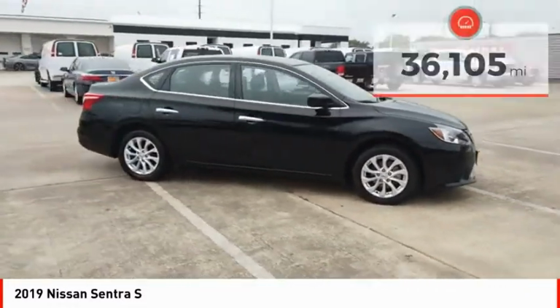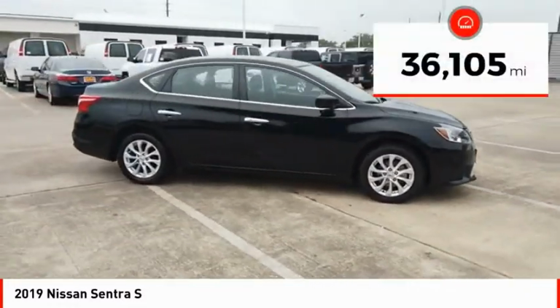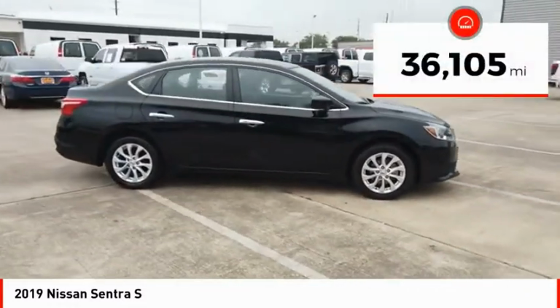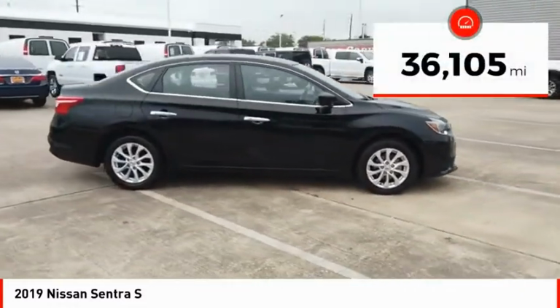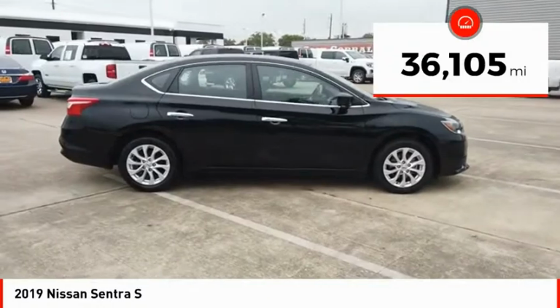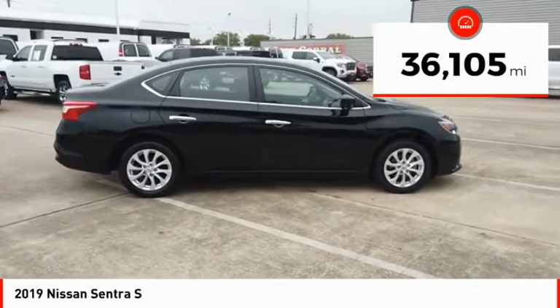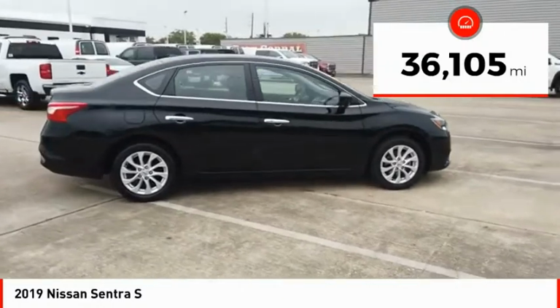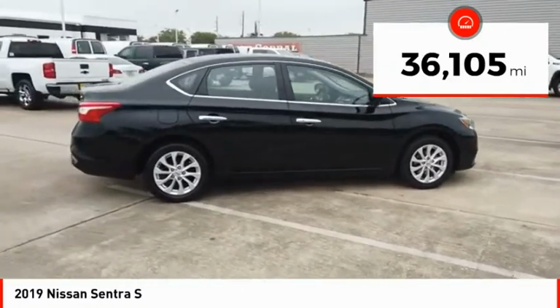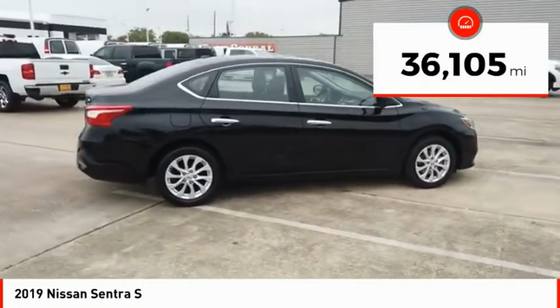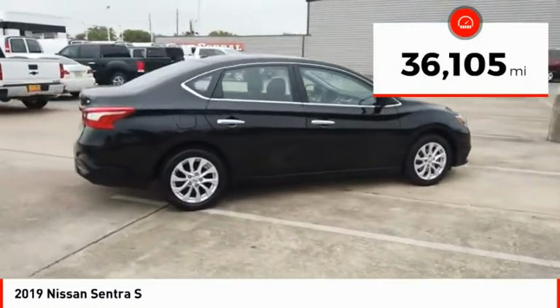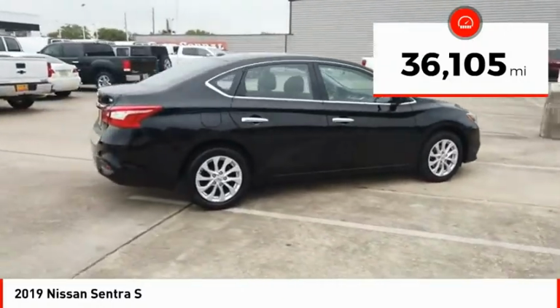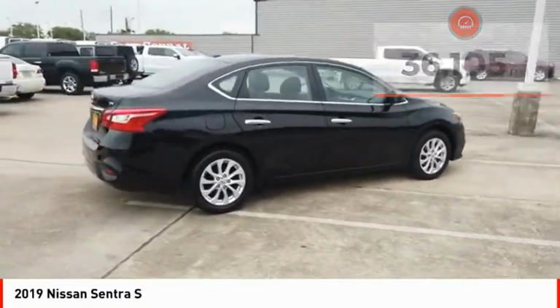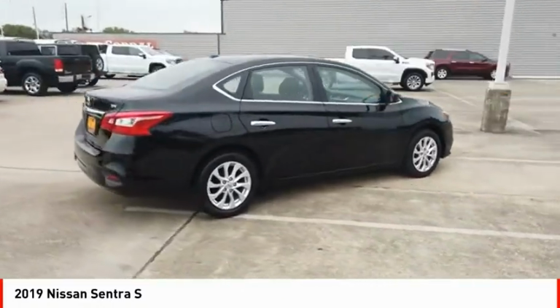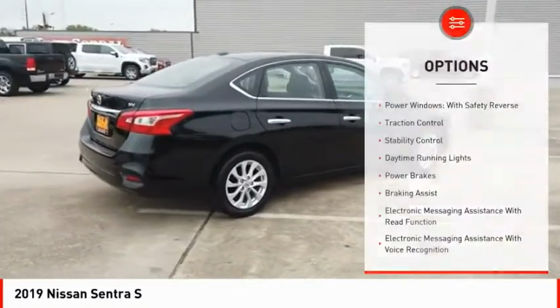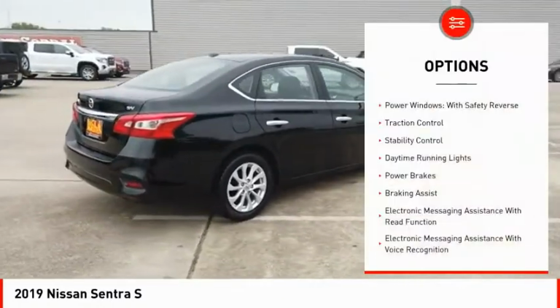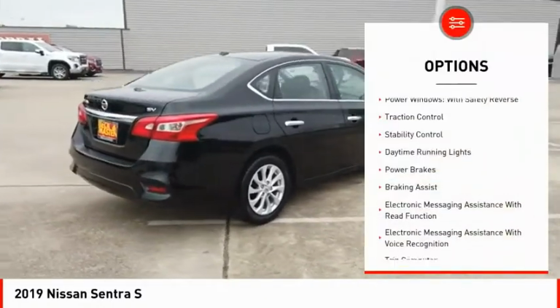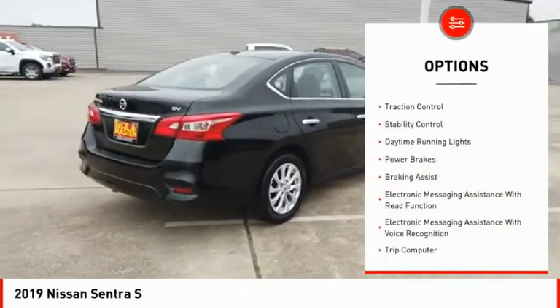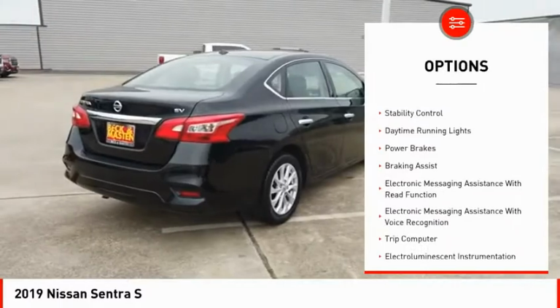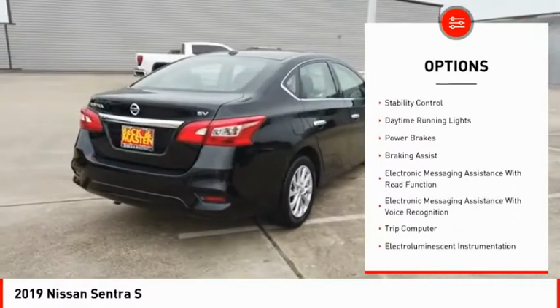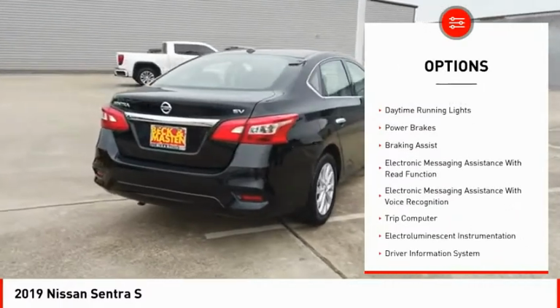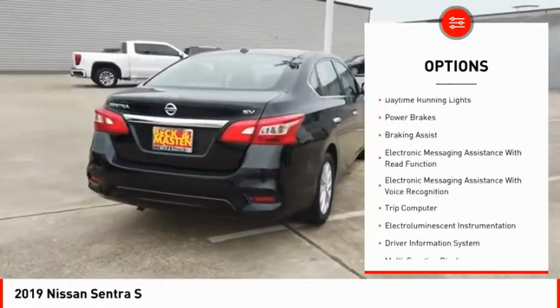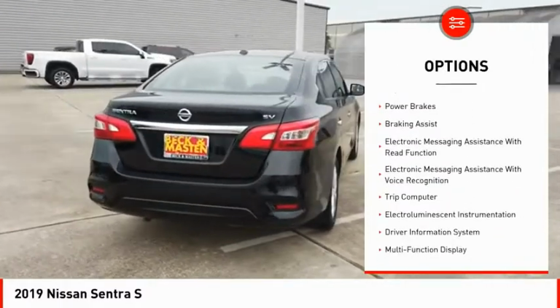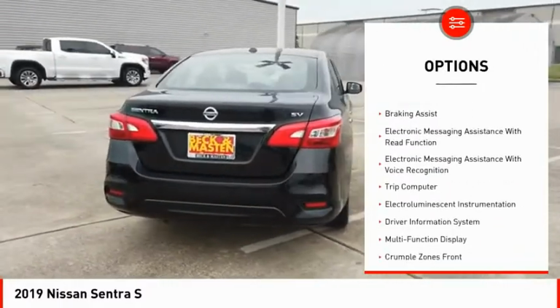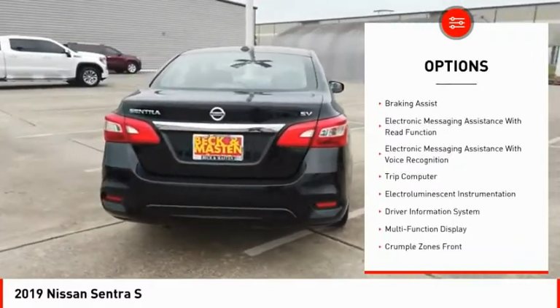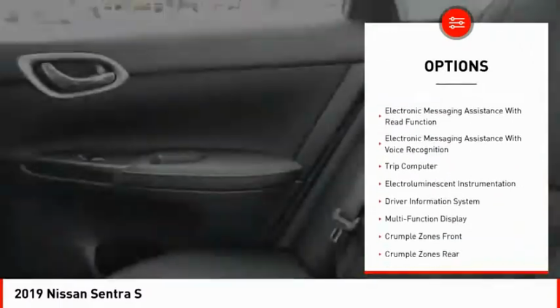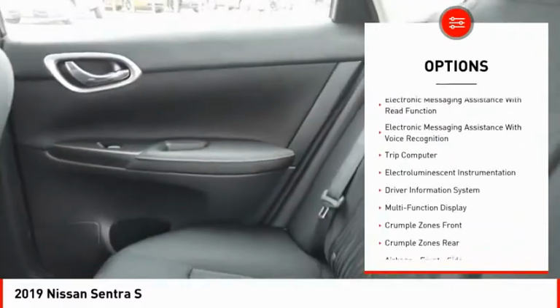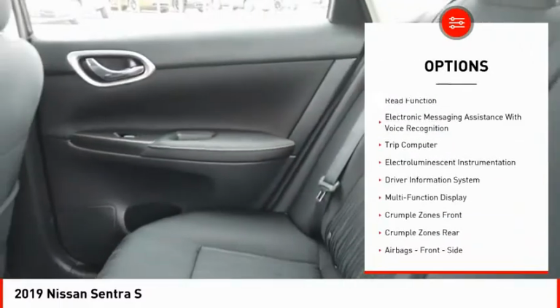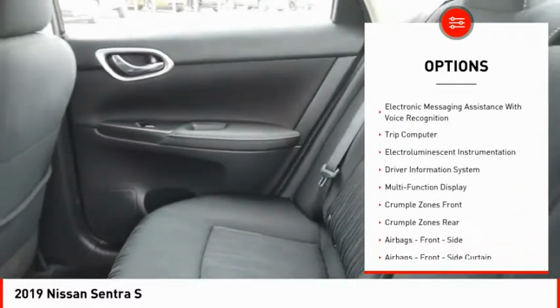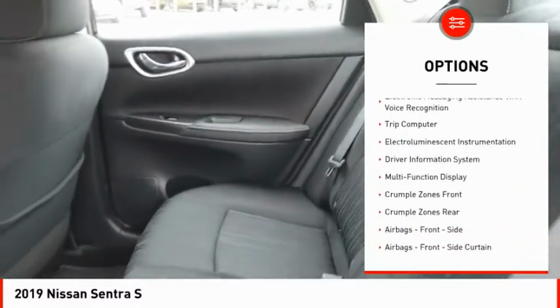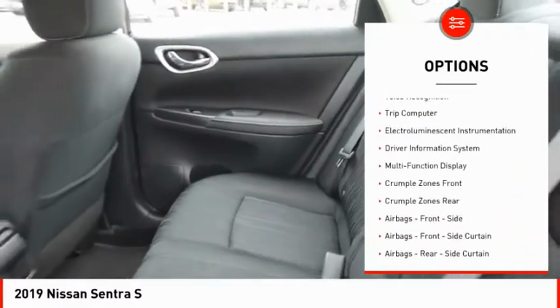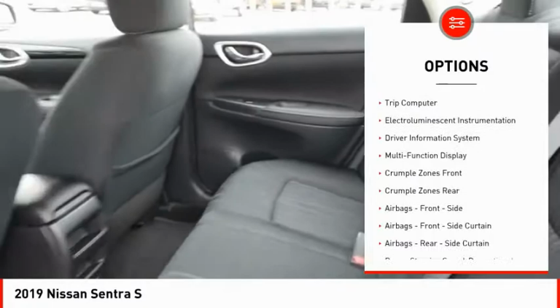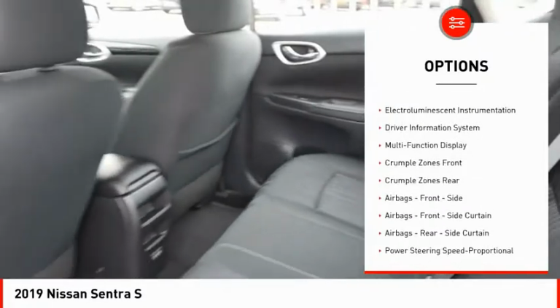This vehicle has less than 40,000 miles. Here are some of this vehicle's great options: power windows with safety reverse, traction control, stability control, daytime running lights, and power brakes.